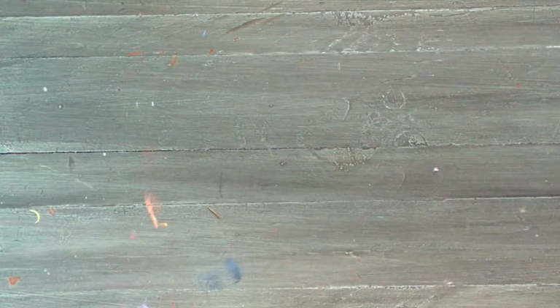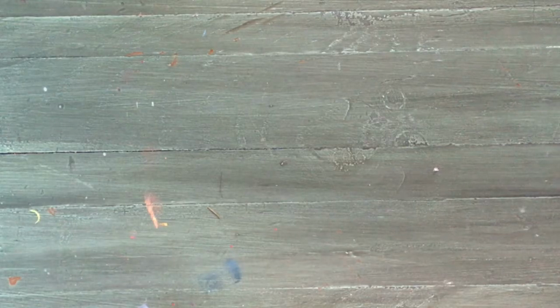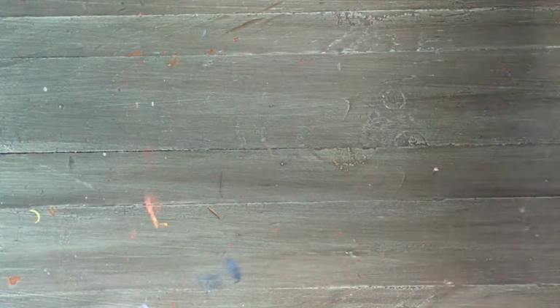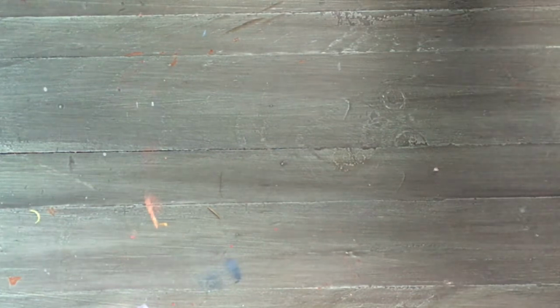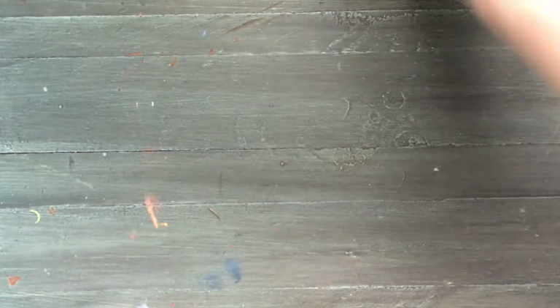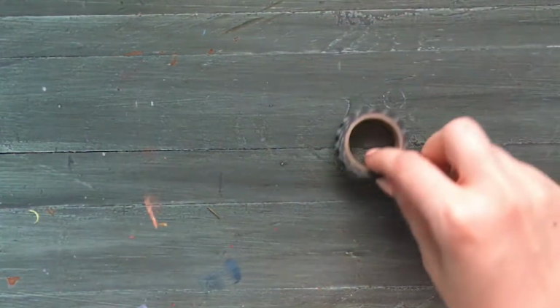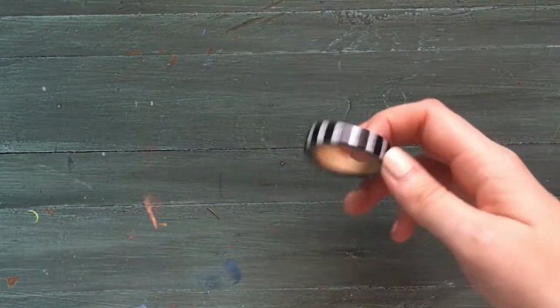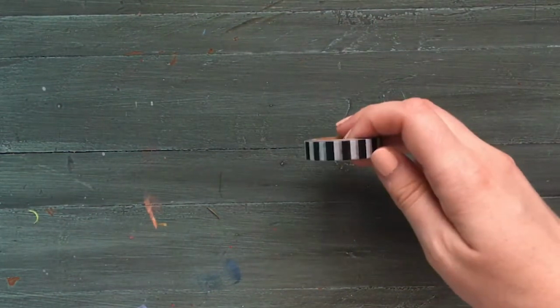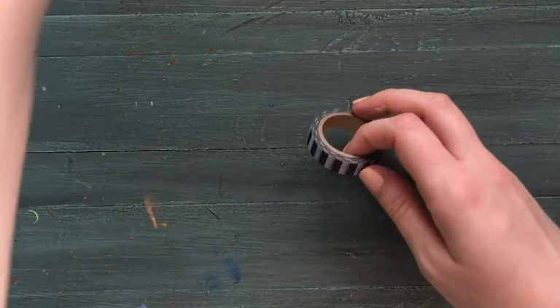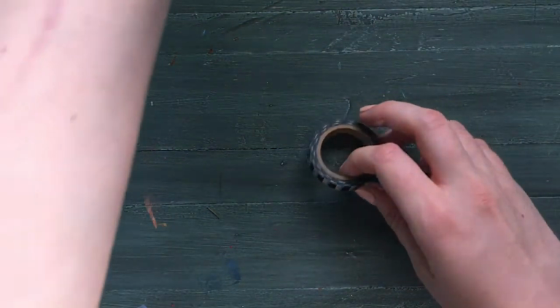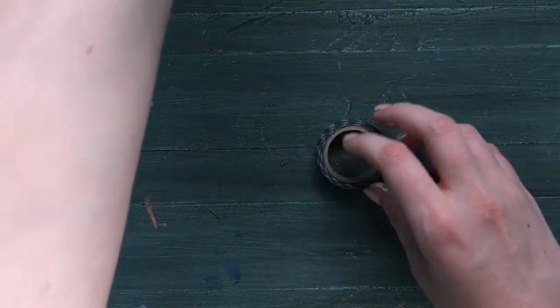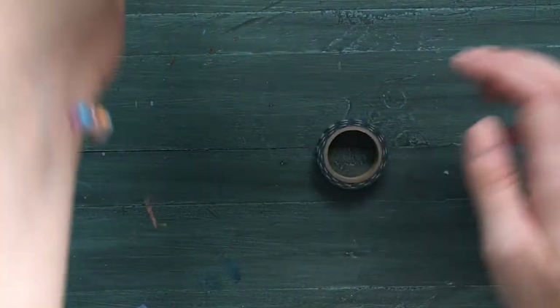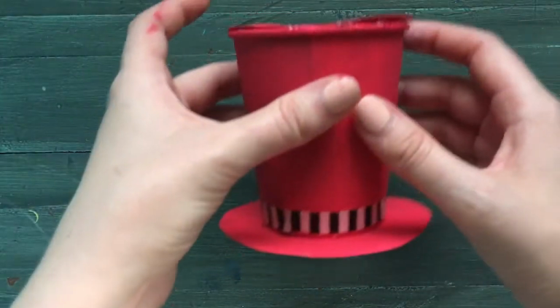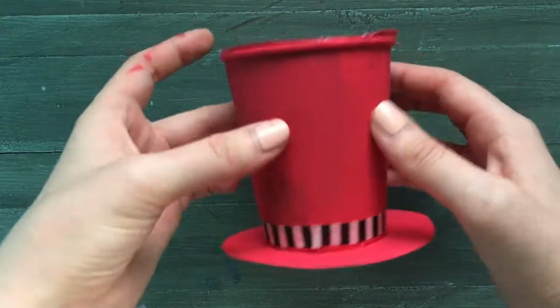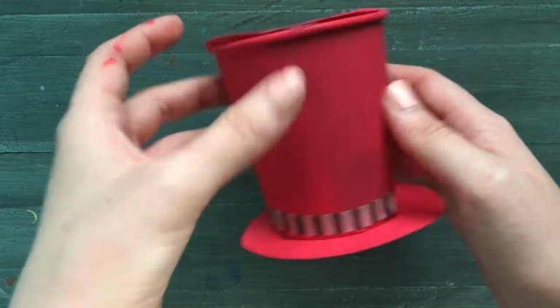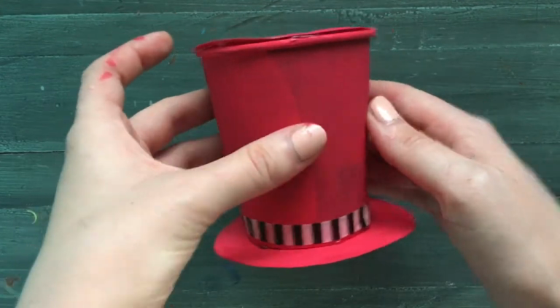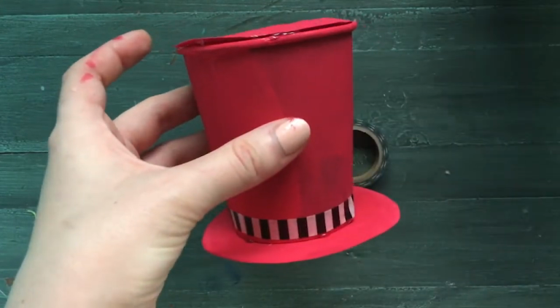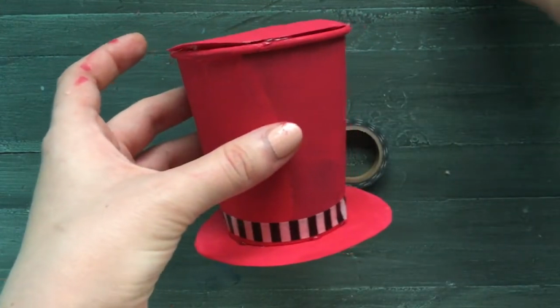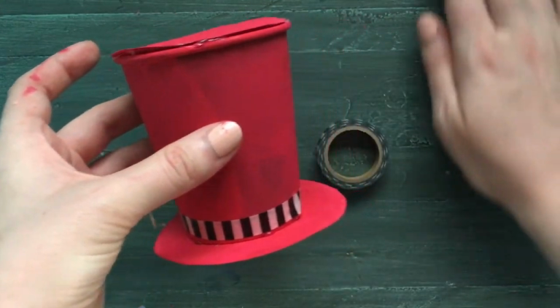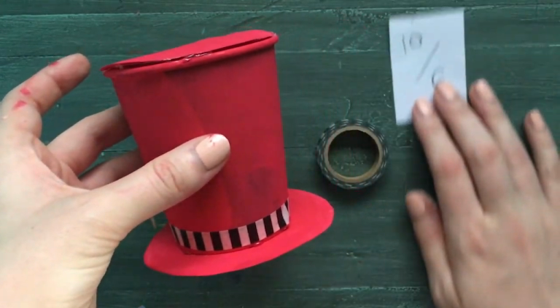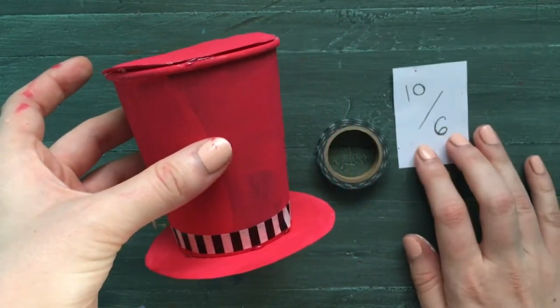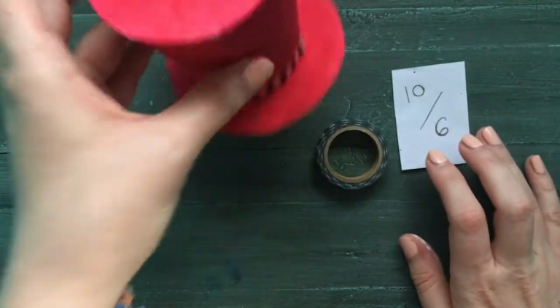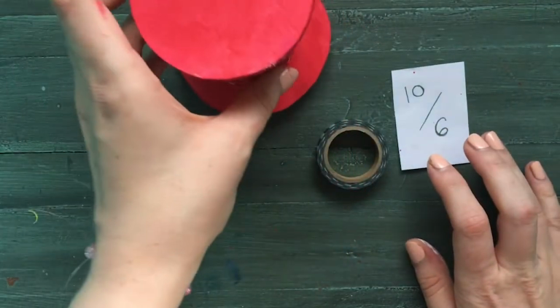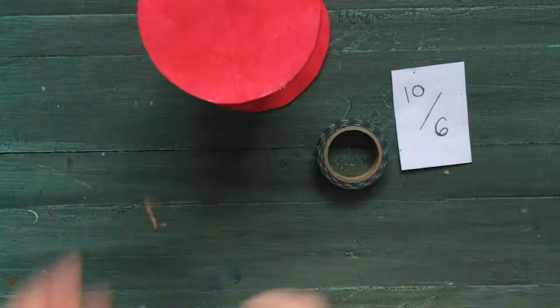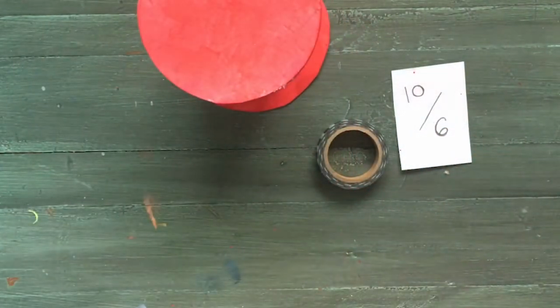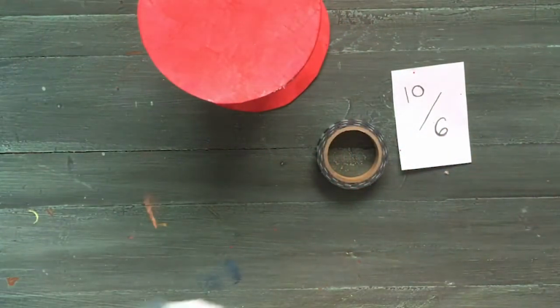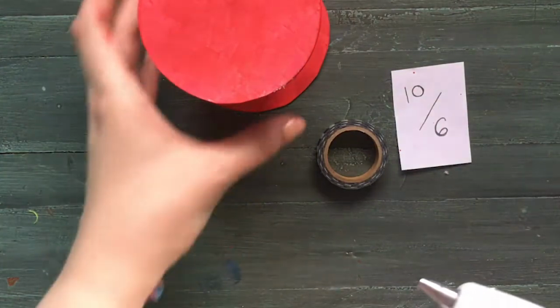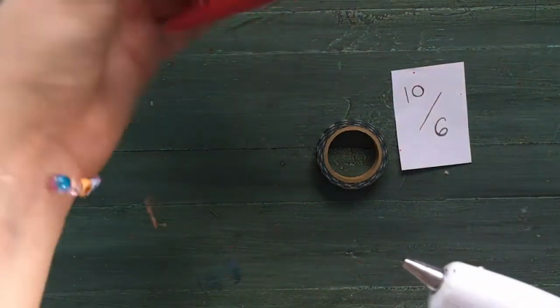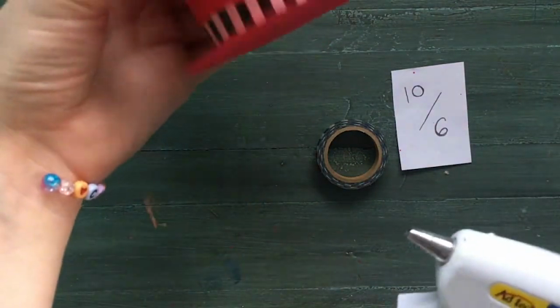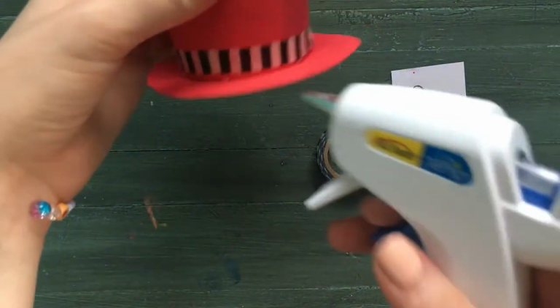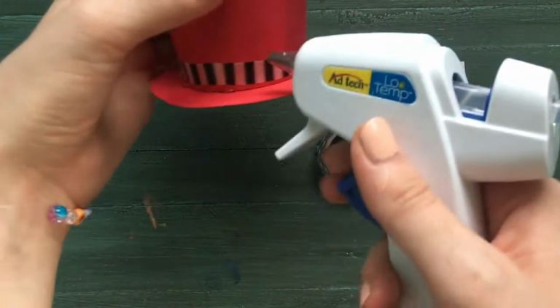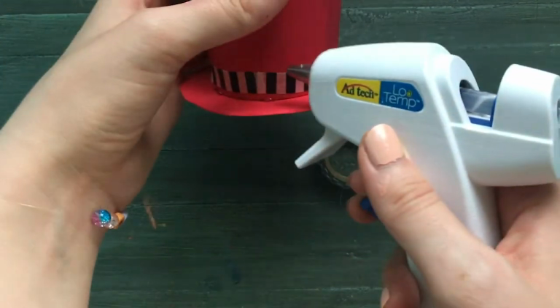Next, decorate your hat. I'm going to use this decorative tape — simply cut out a piece and wrap it around the bottom of your hat to make a ribbon. I'll also use this classic Mad Hatter 10 over 6 piece of paper and attach it by using some hot glue.